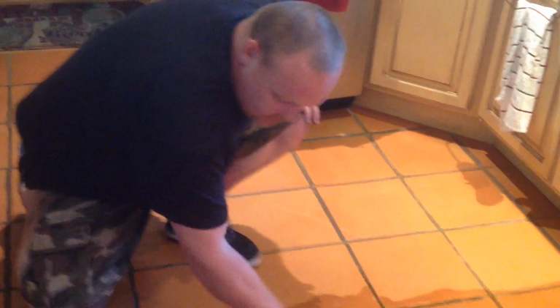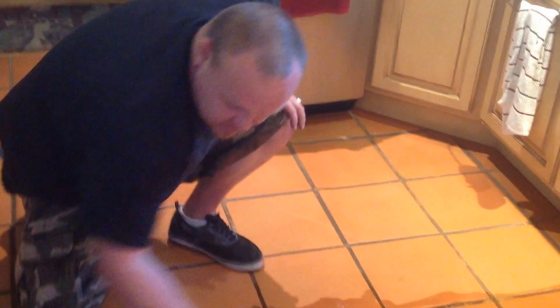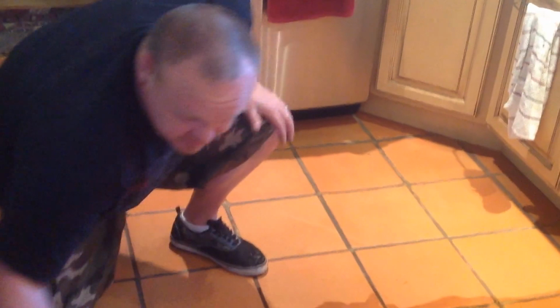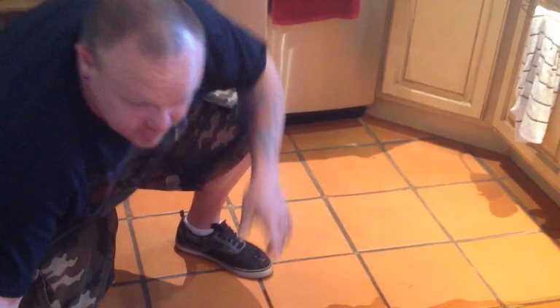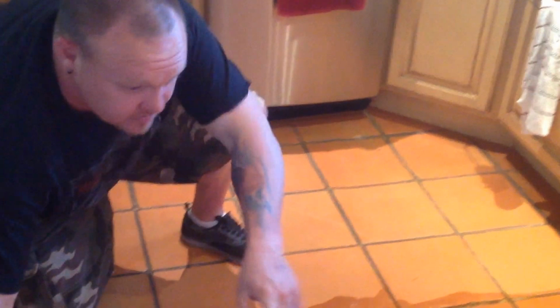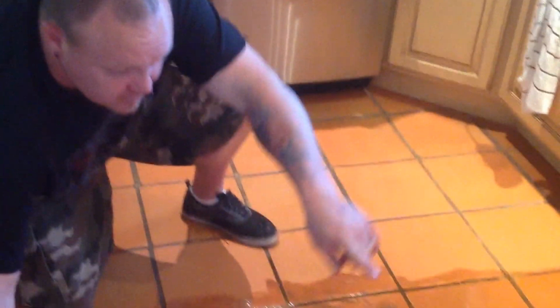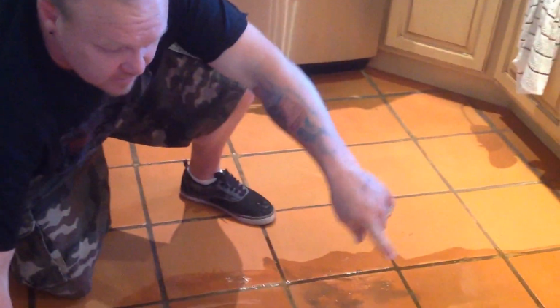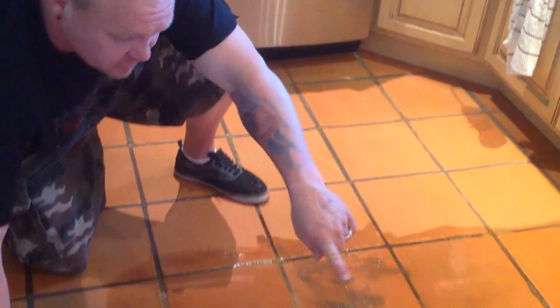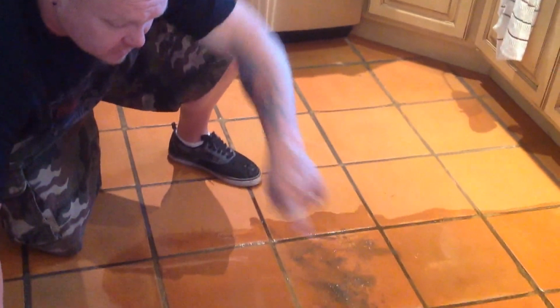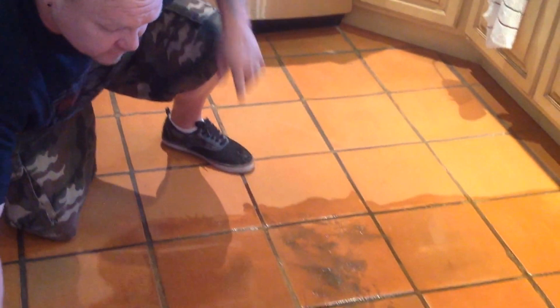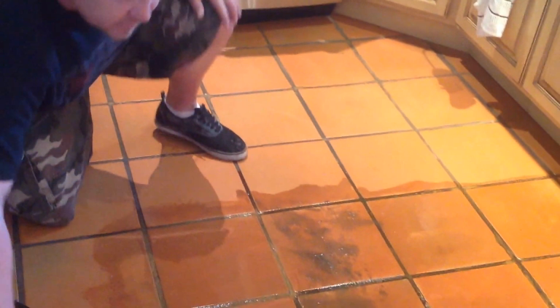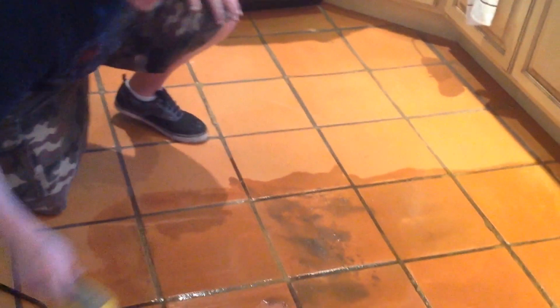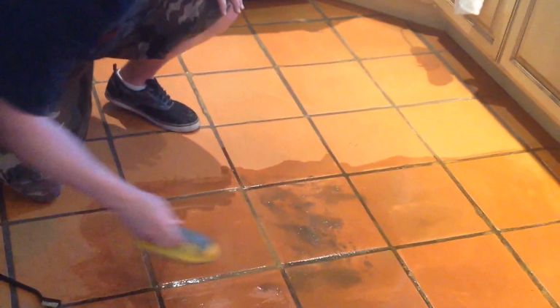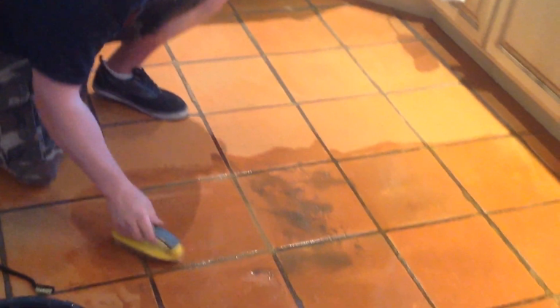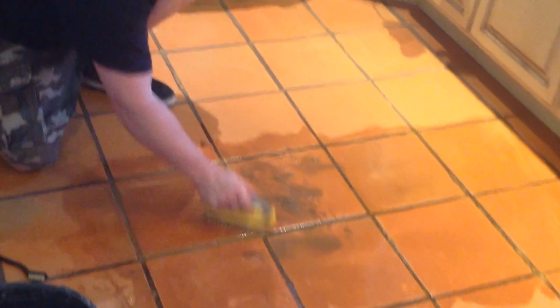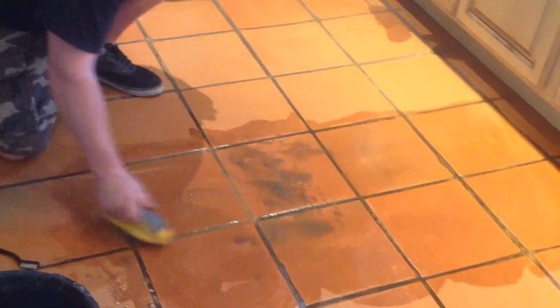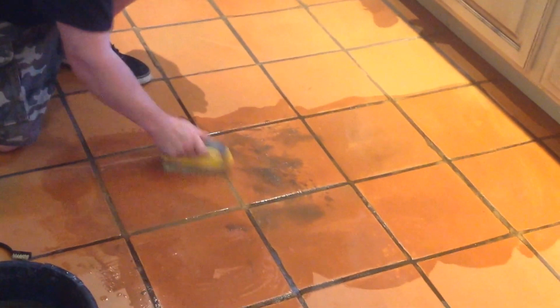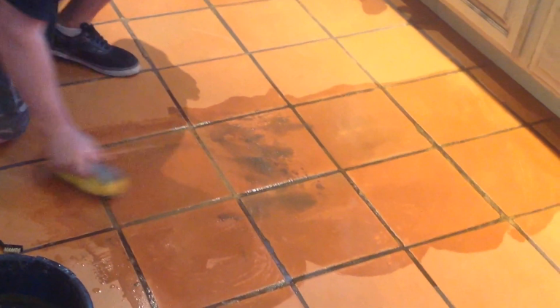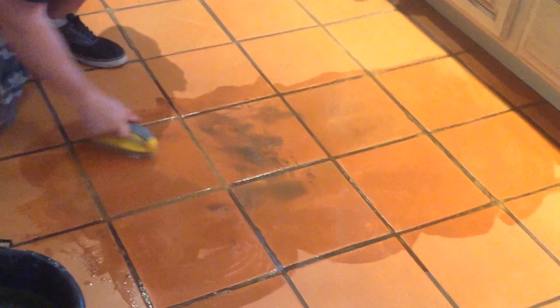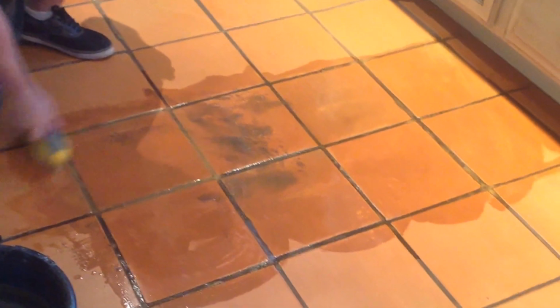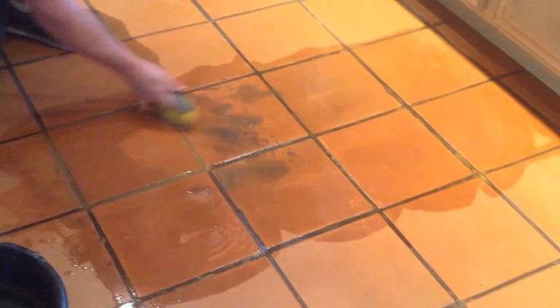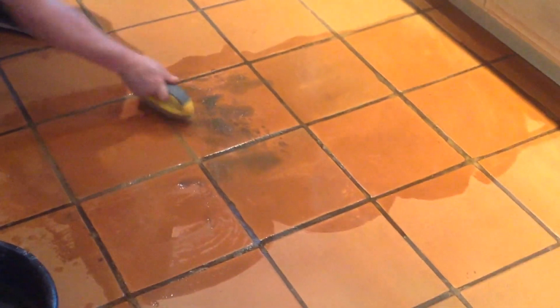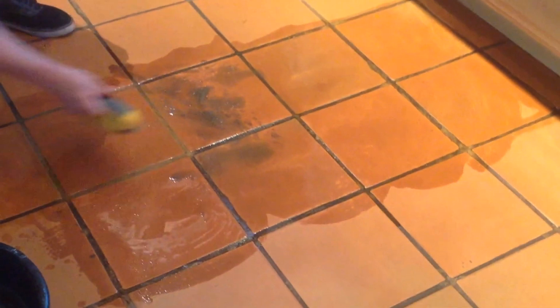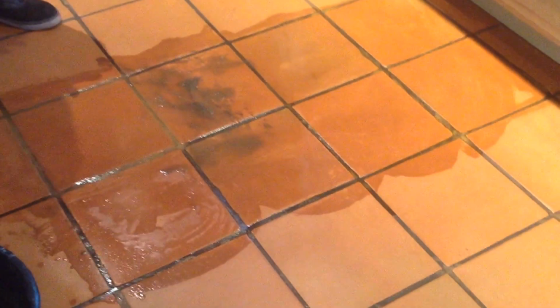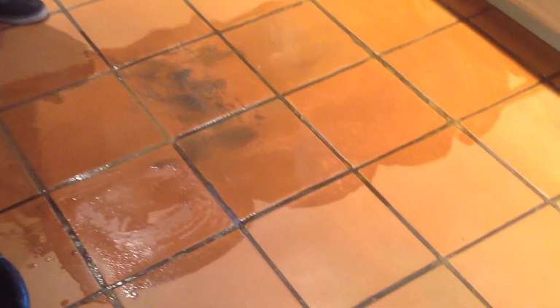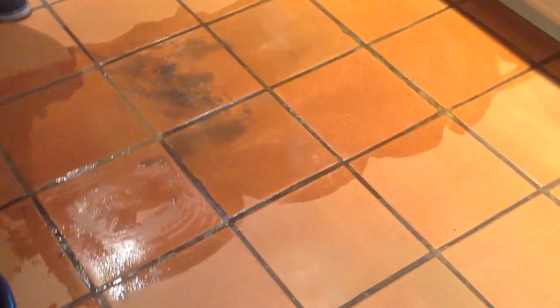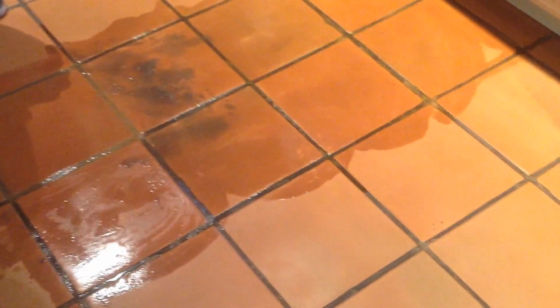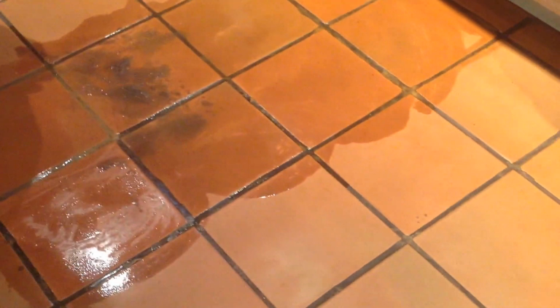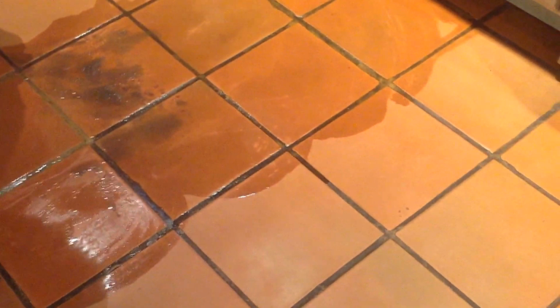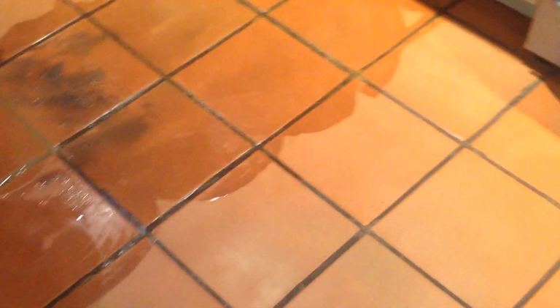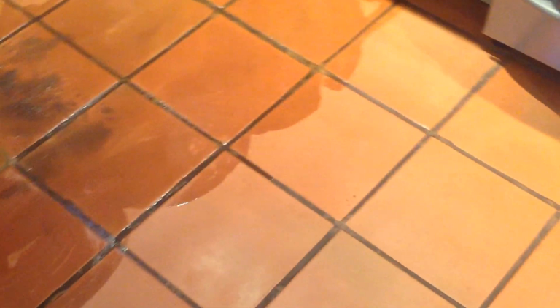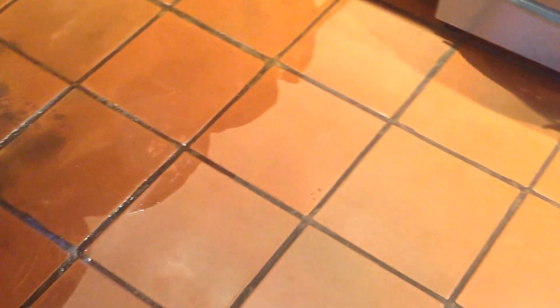You can see how dirty all the ground is. It's been neglected over some years, so we're going to bring this bad boy back to life.